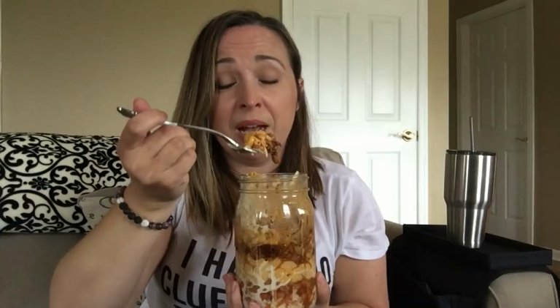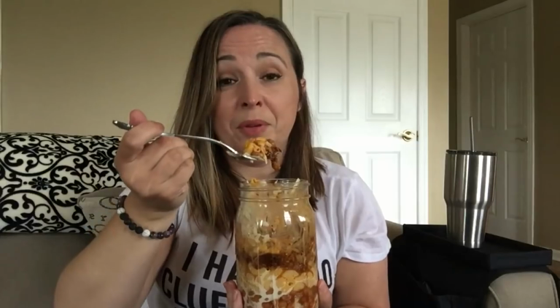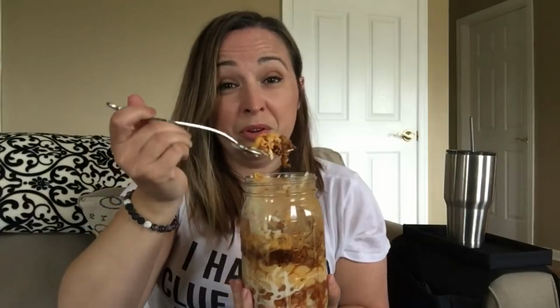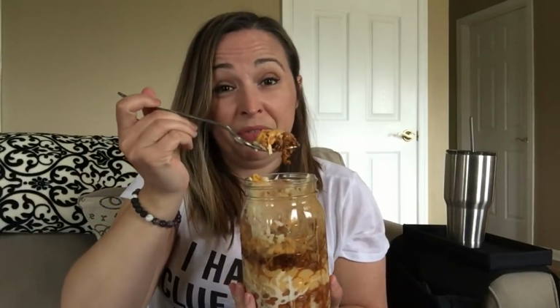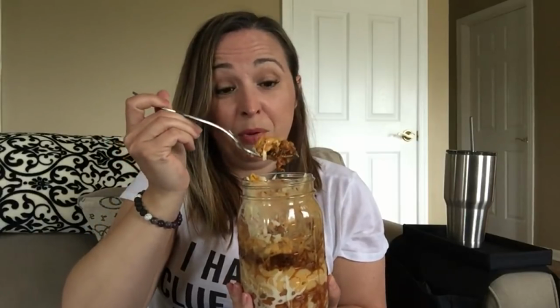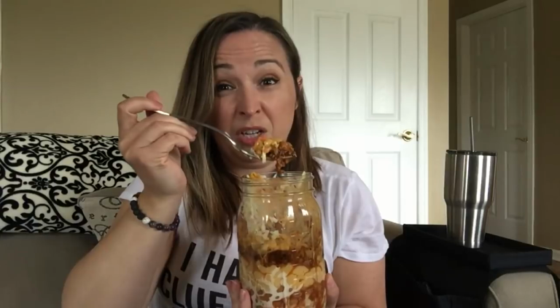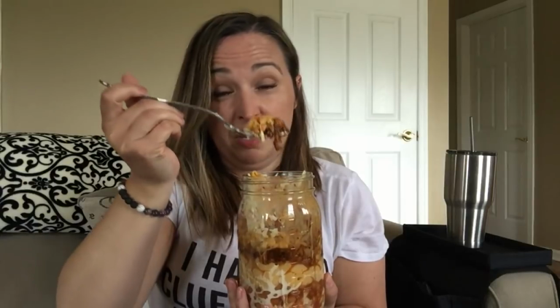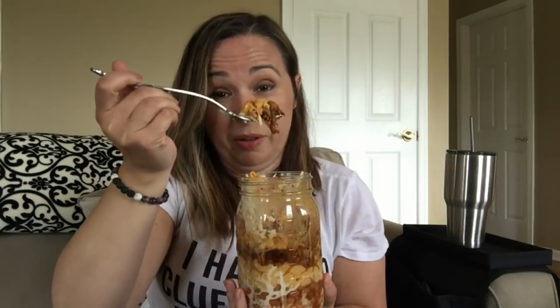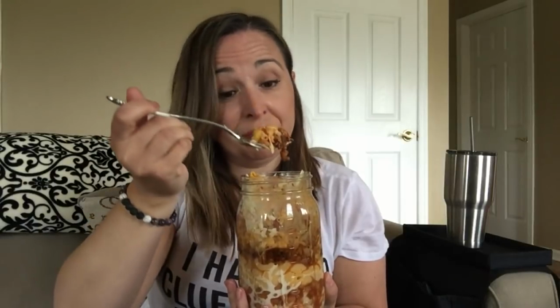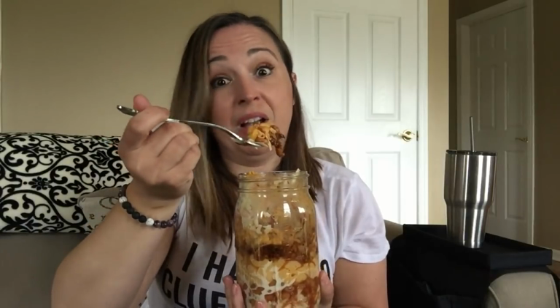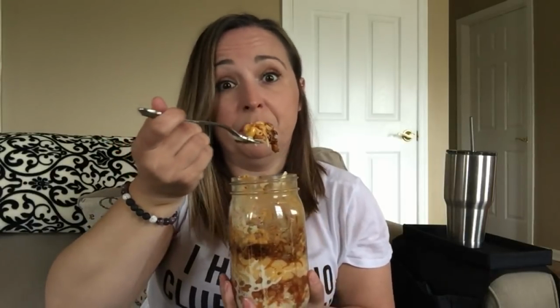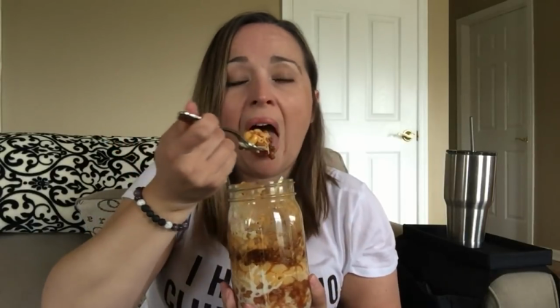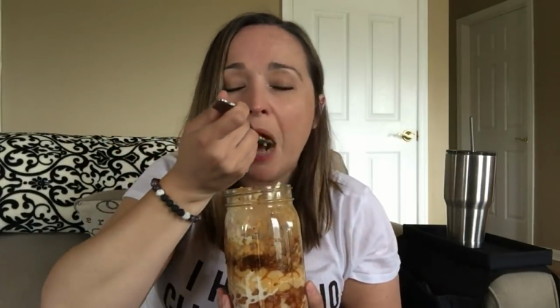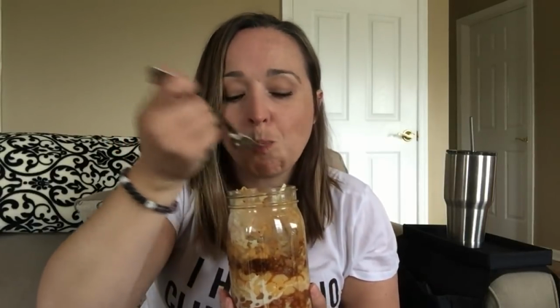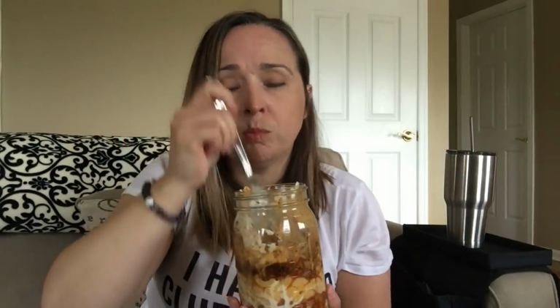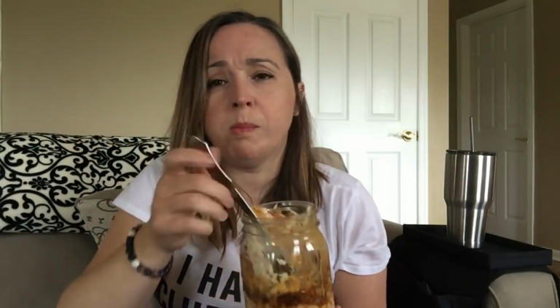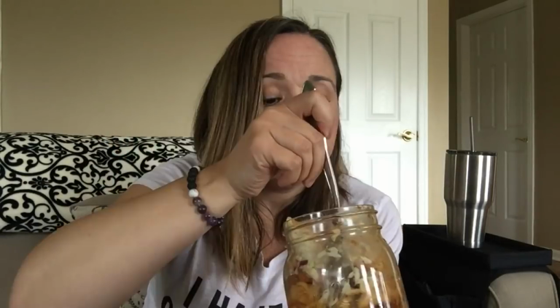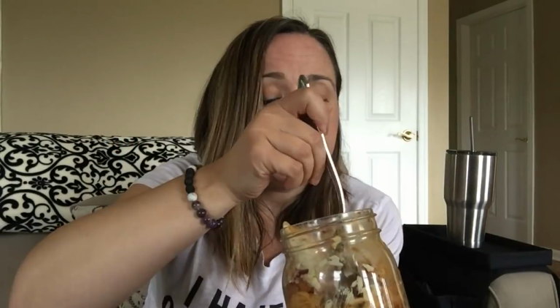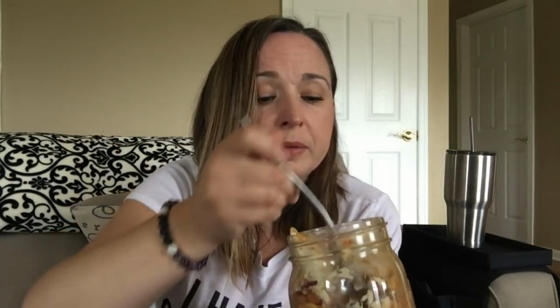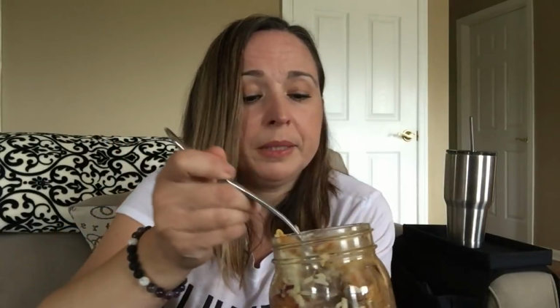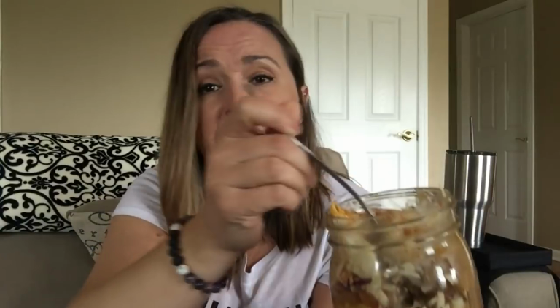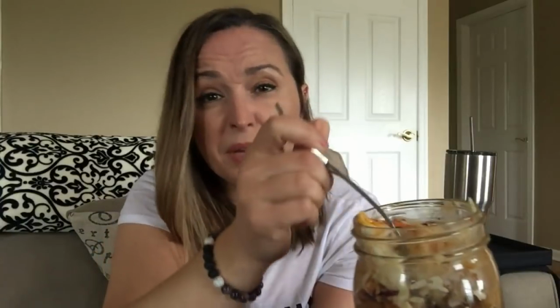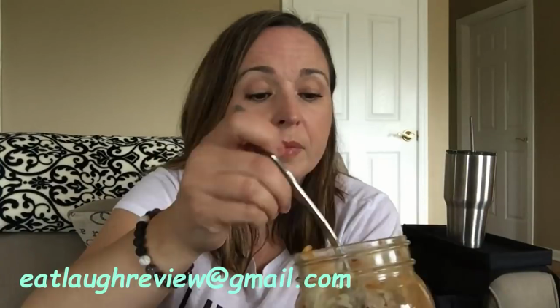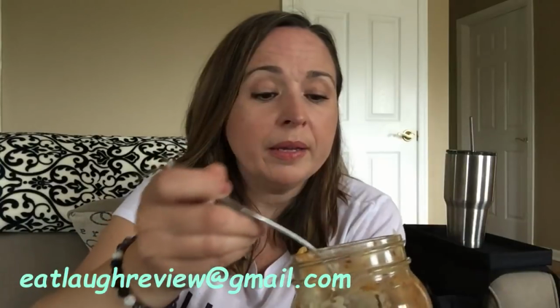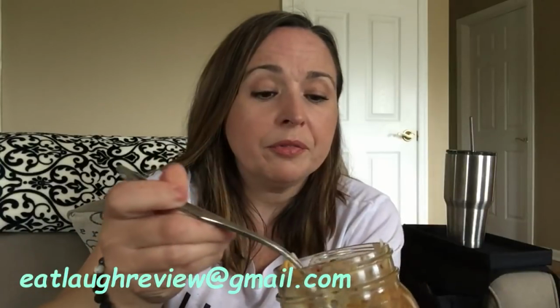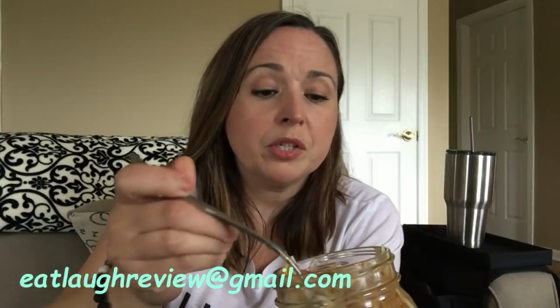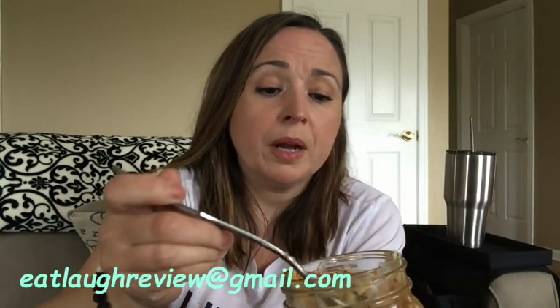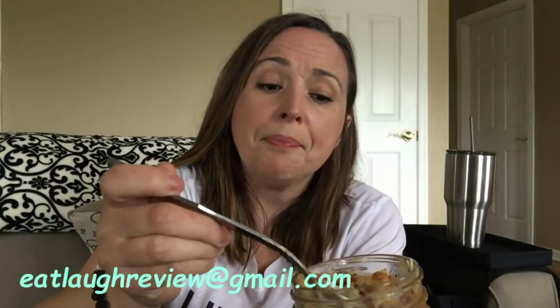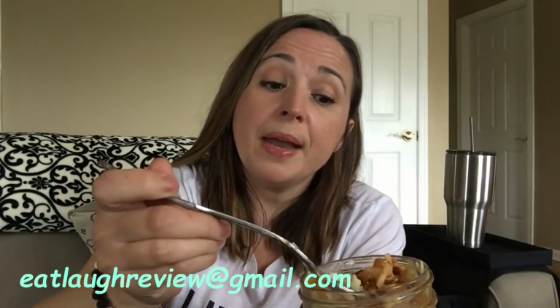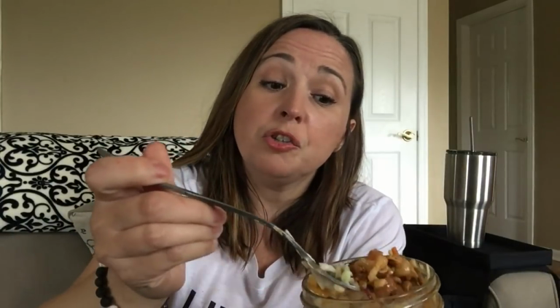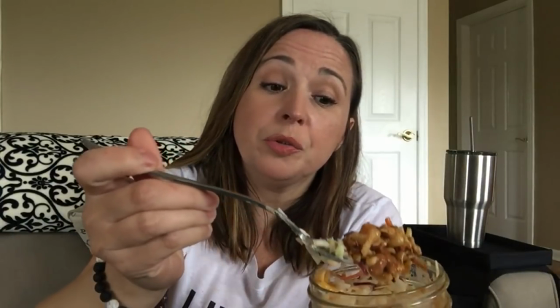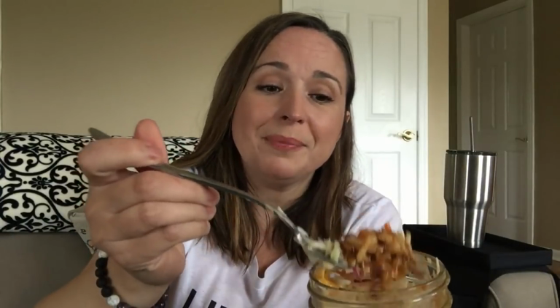Comment below with your favorite bowl concoctions of comfort food! If you guys want the recipe, hit me up at eatlaughreview@gmail.com and I'll shoot you the recipe.